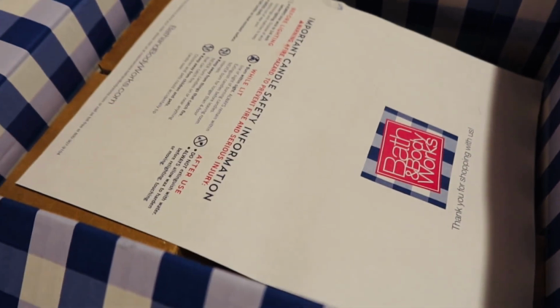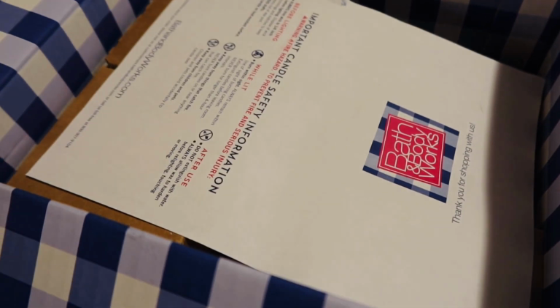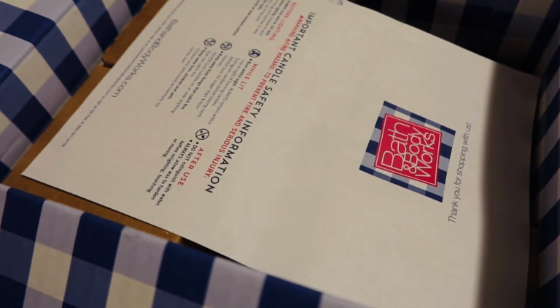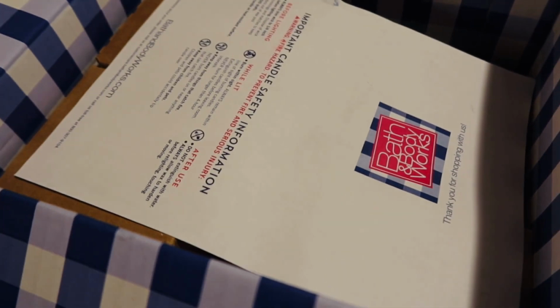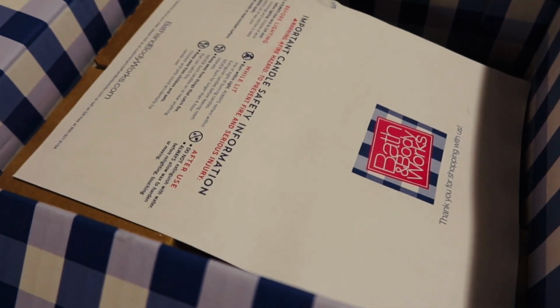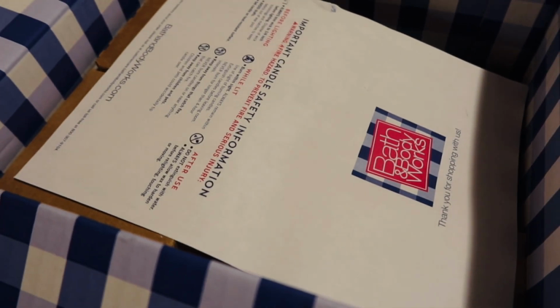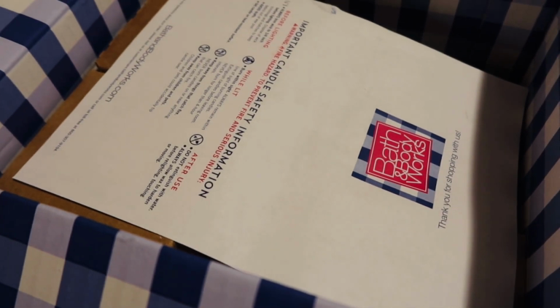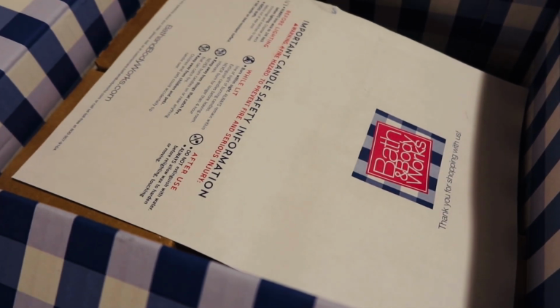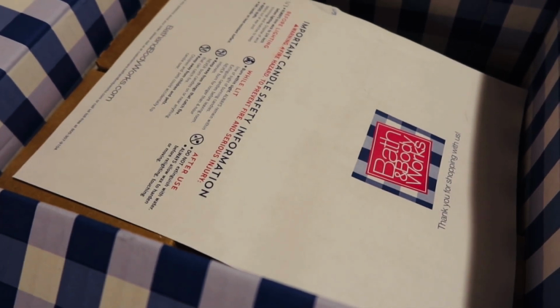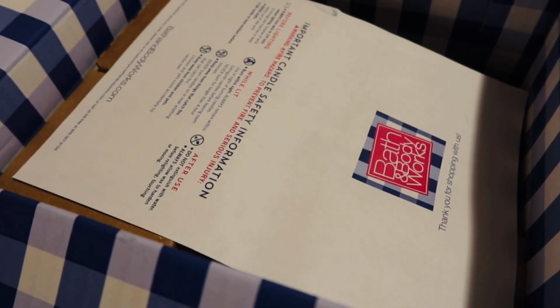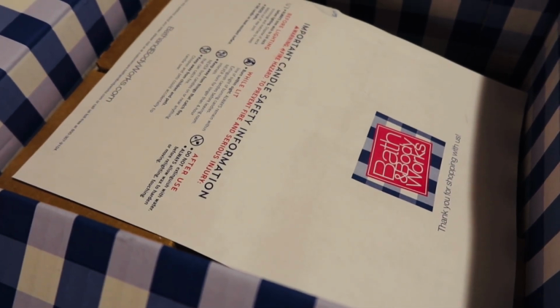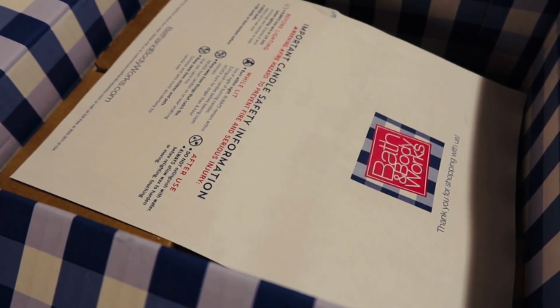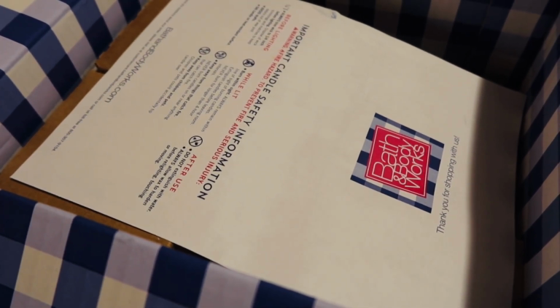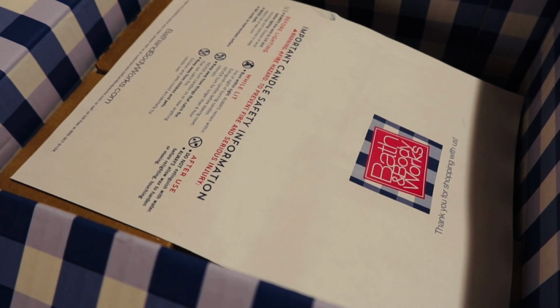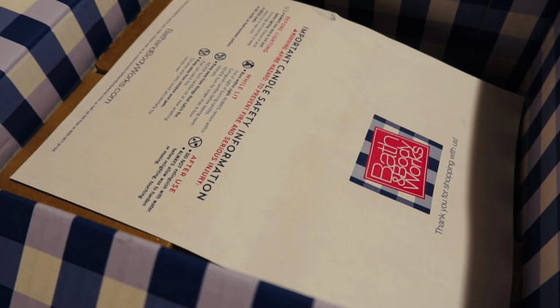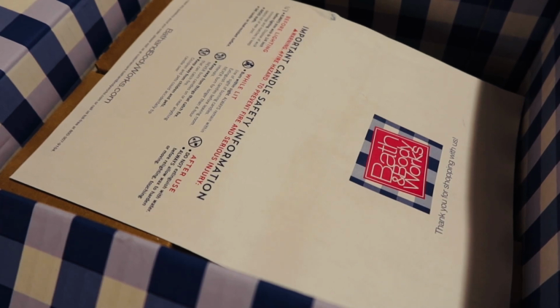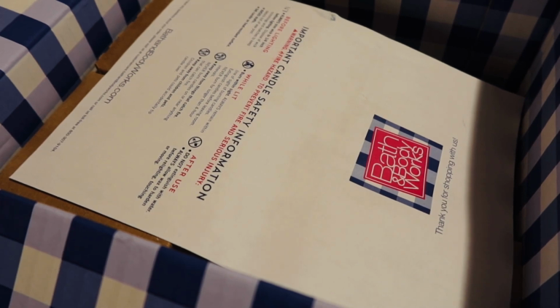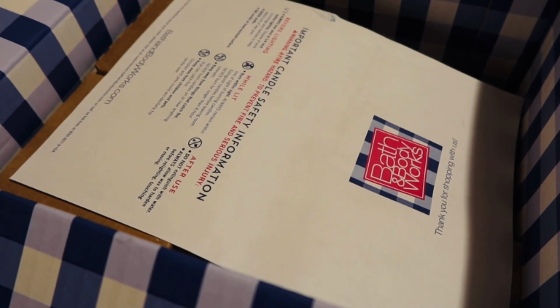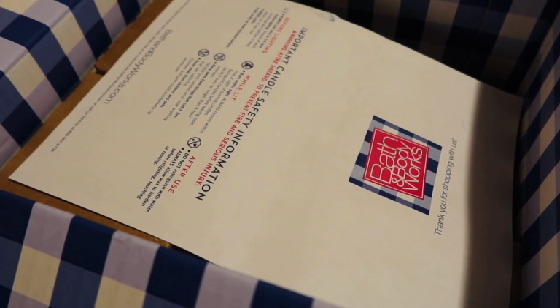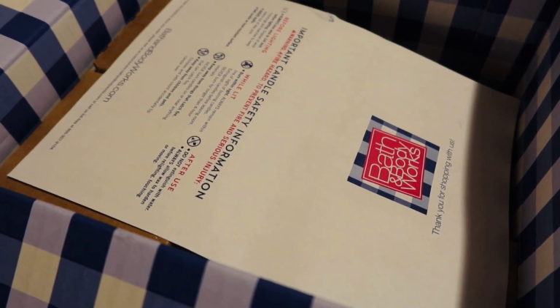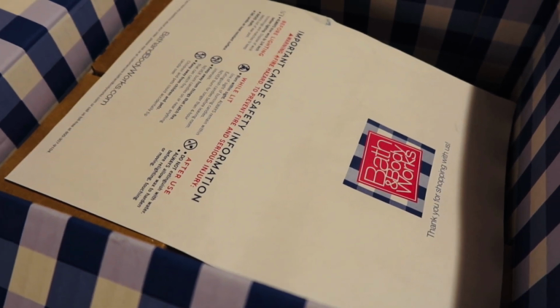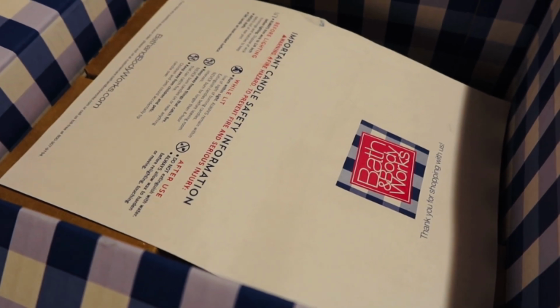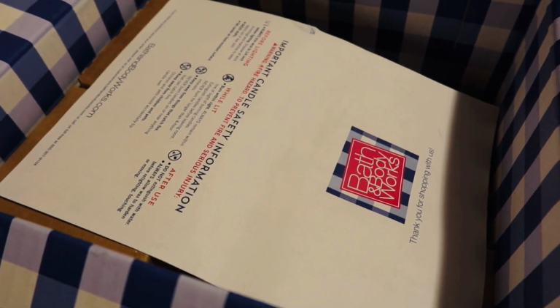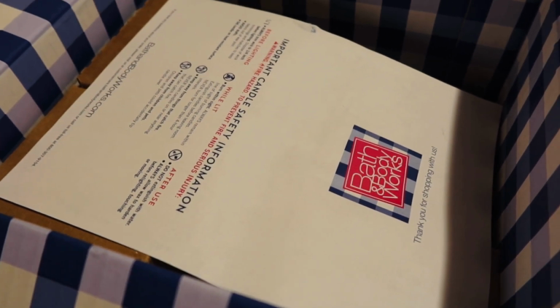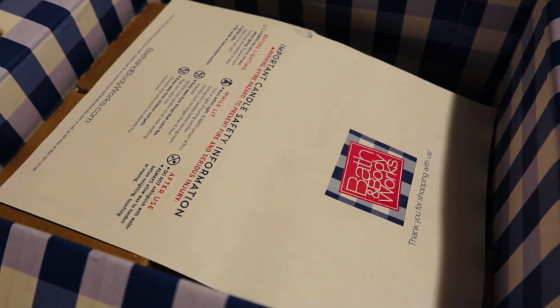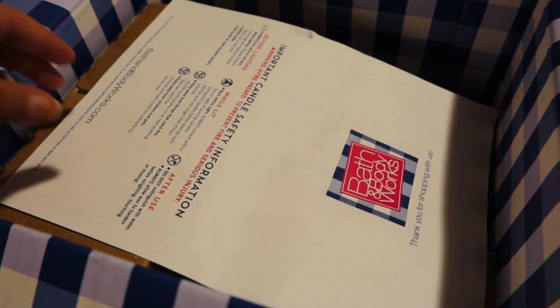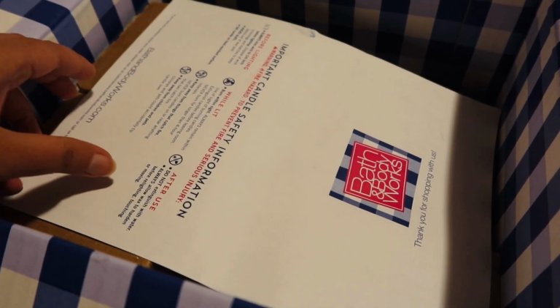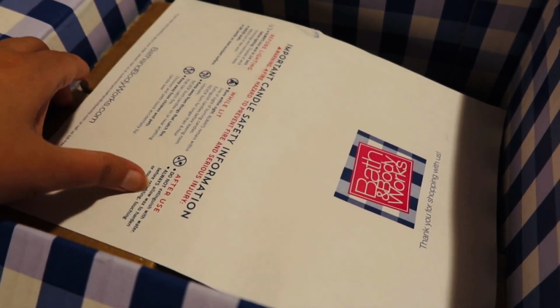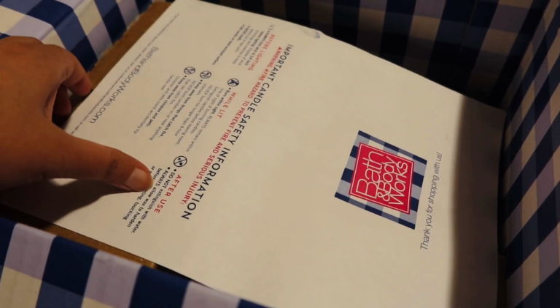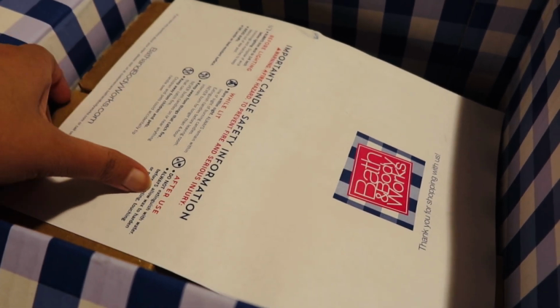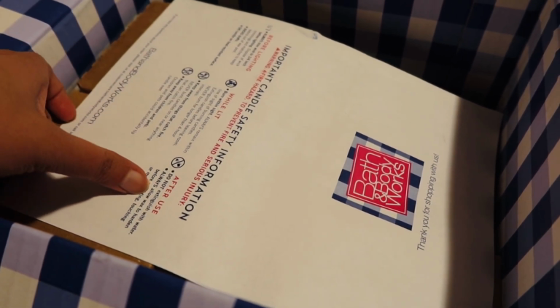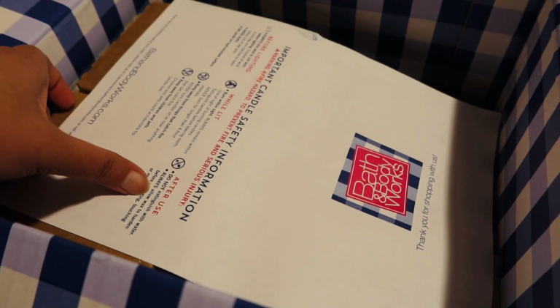Hello everyone! Welcome to my channel. So in today's video, I would like to show the items I got from Bath & Body Works.